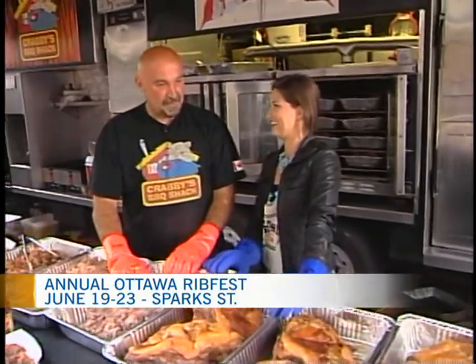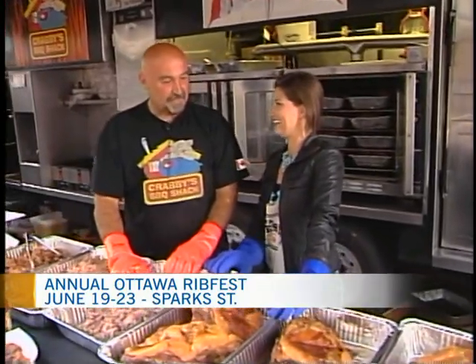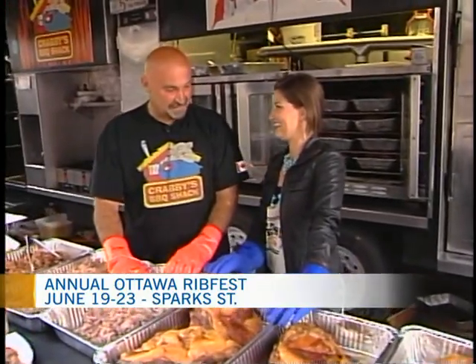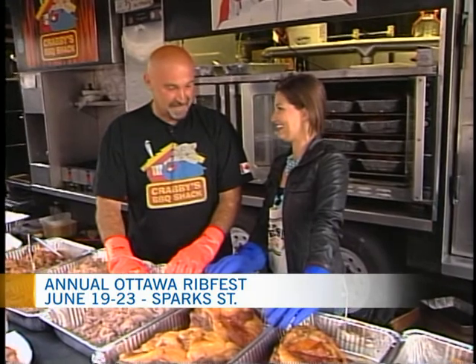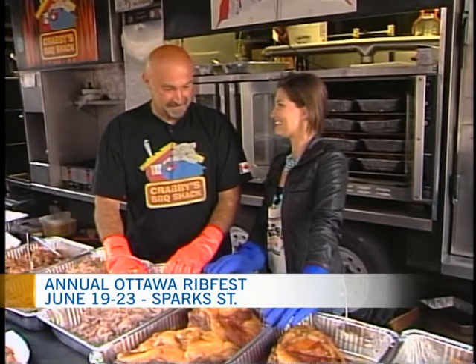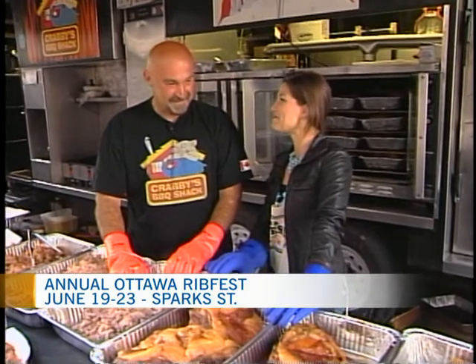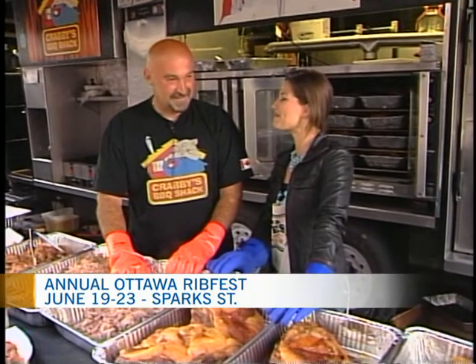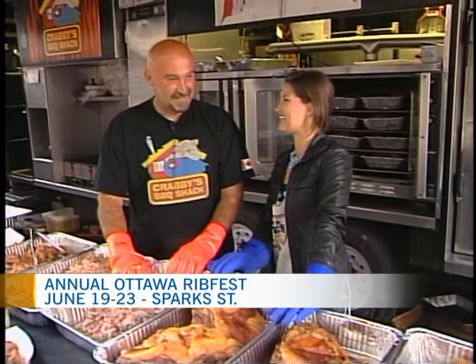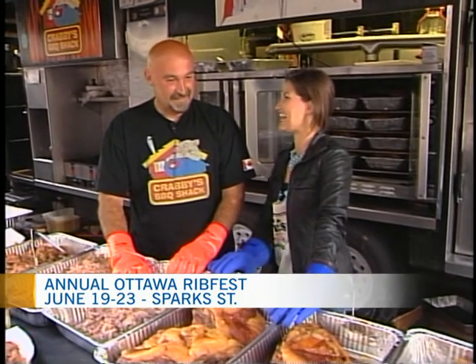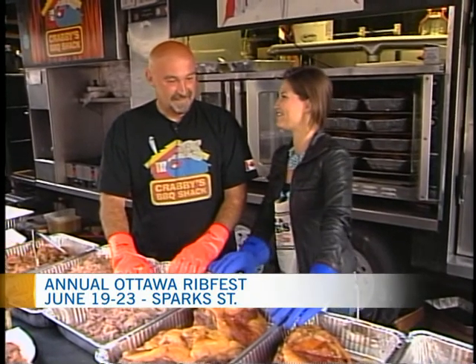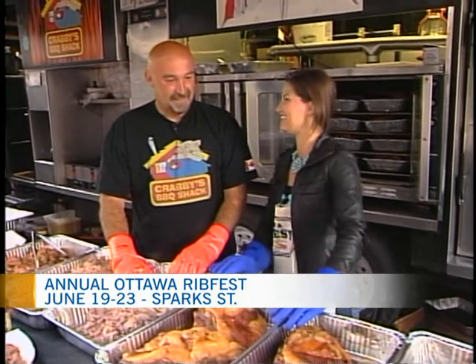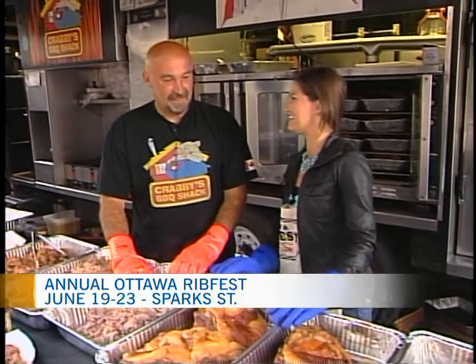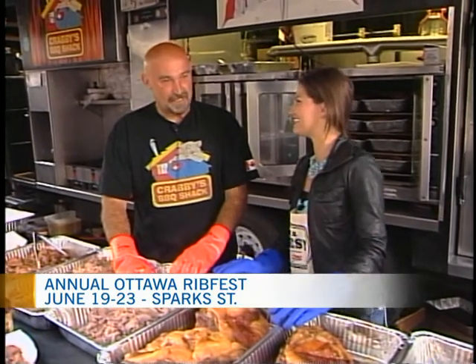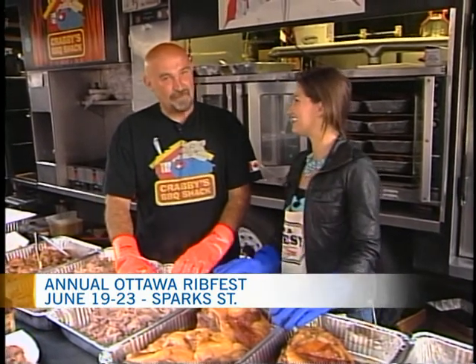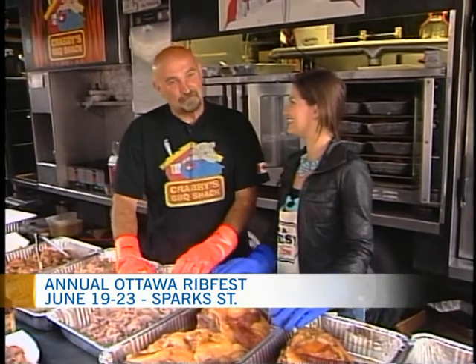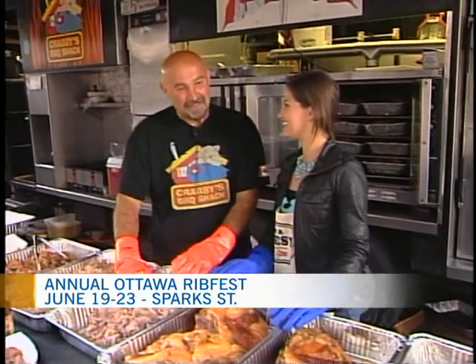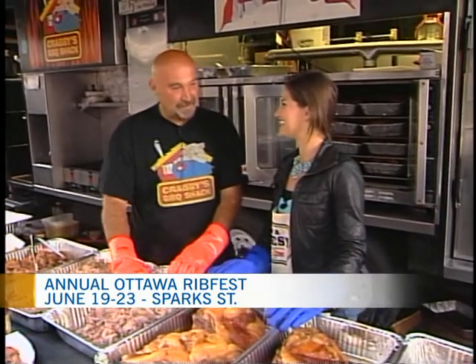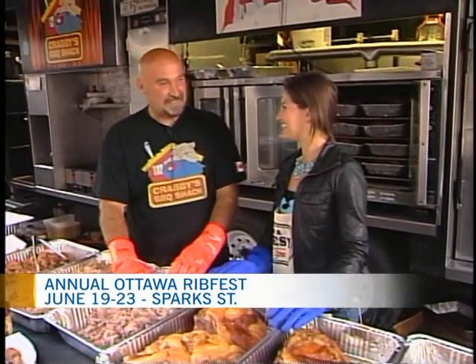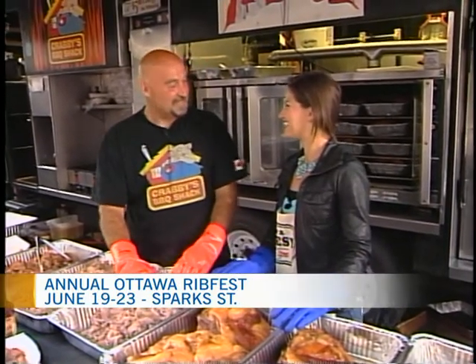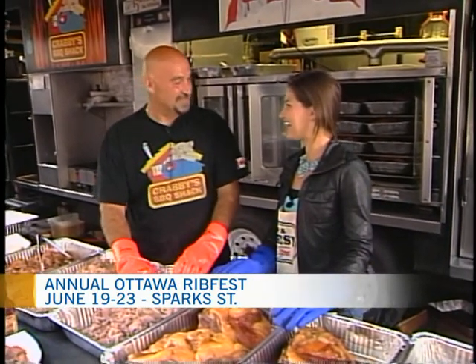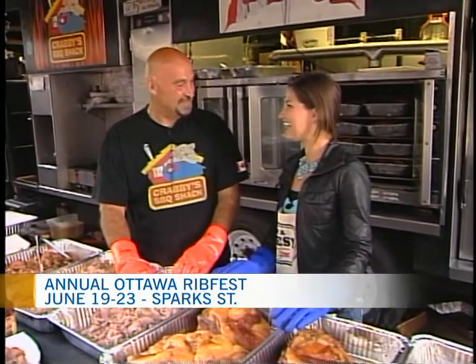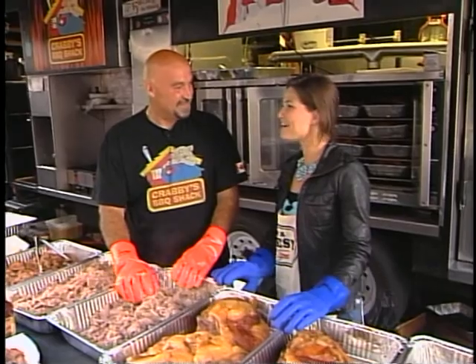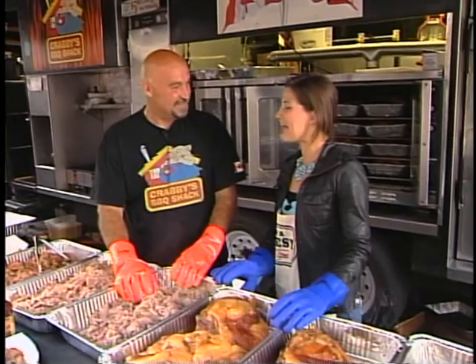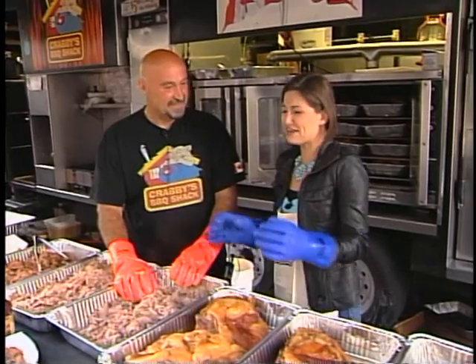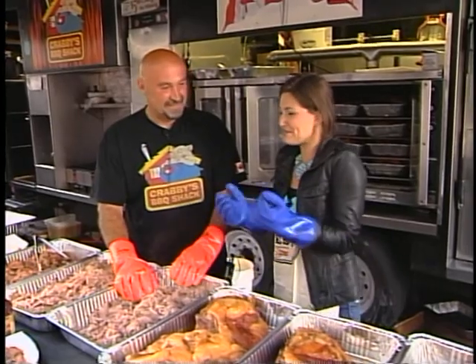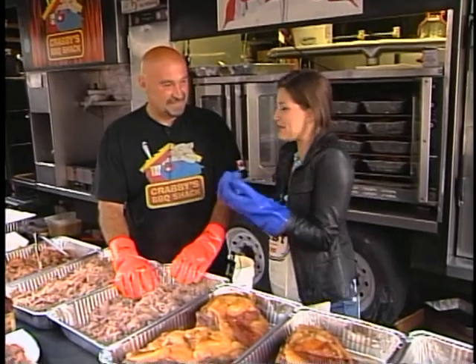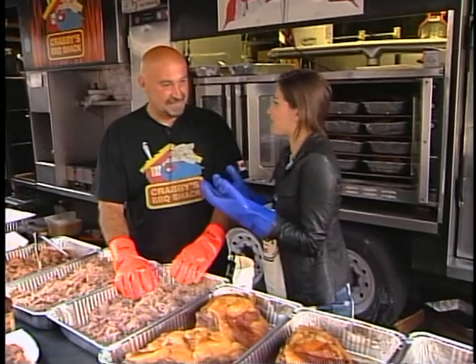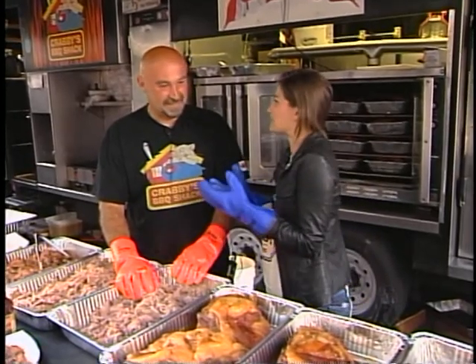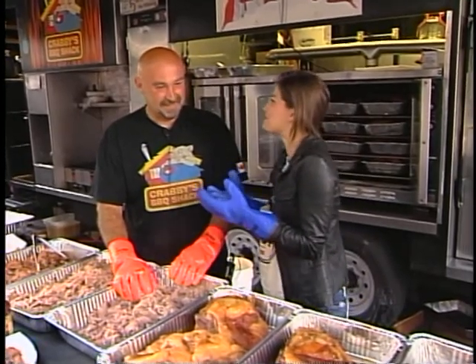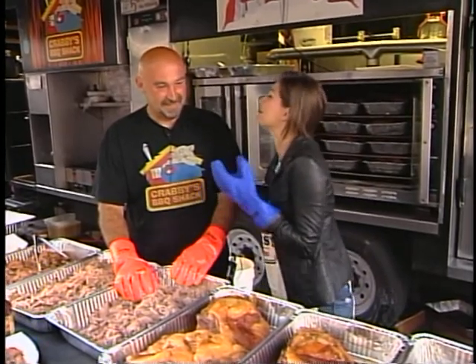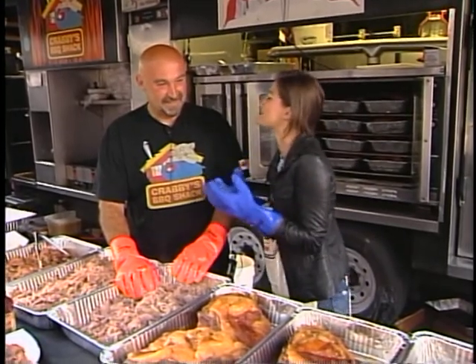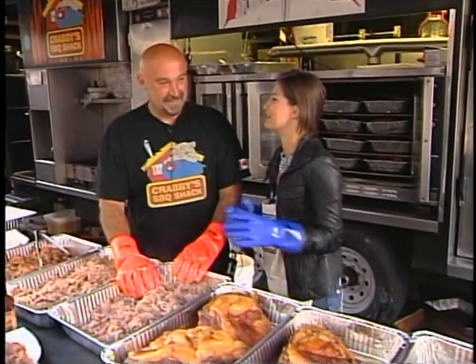15 years right now. So how many Ribfests is that over 15 years? It's over 250, I'd say. How do you keep it fresh? How do you still love it so much?